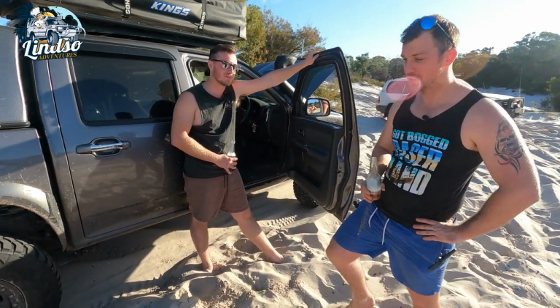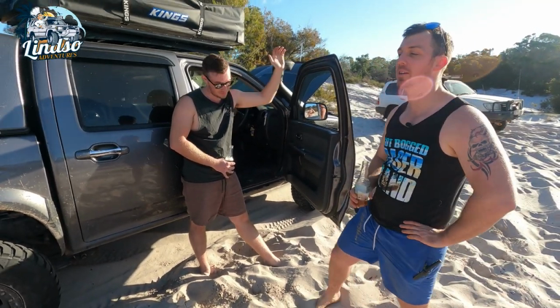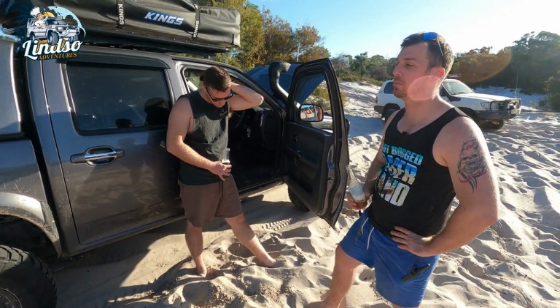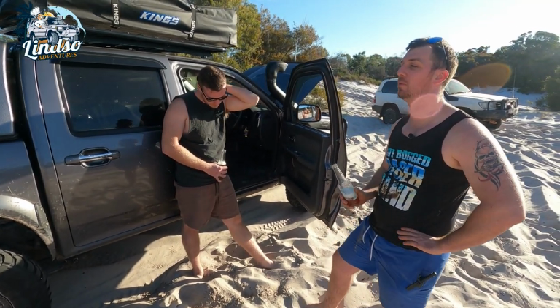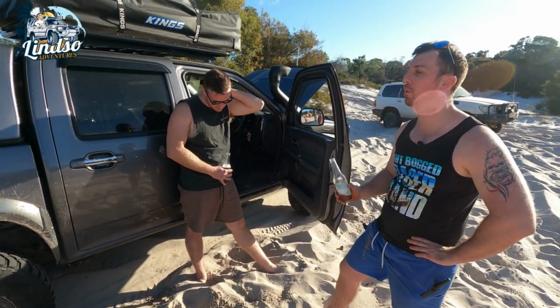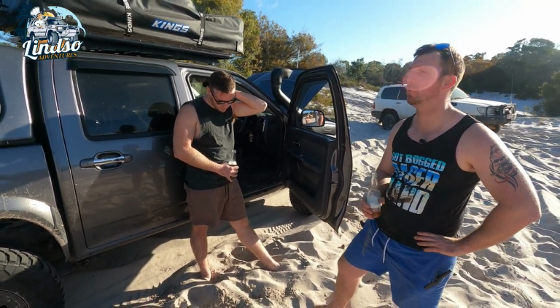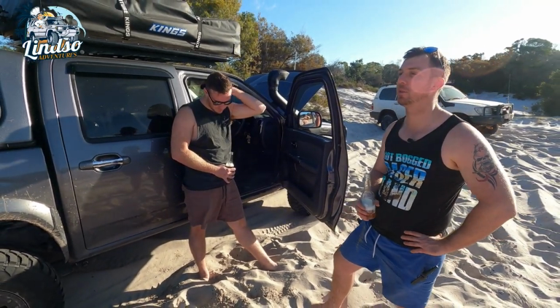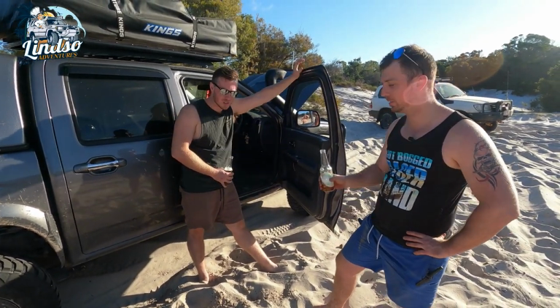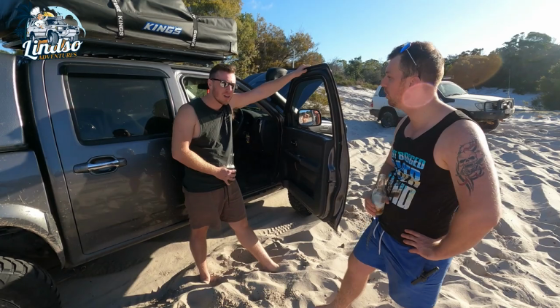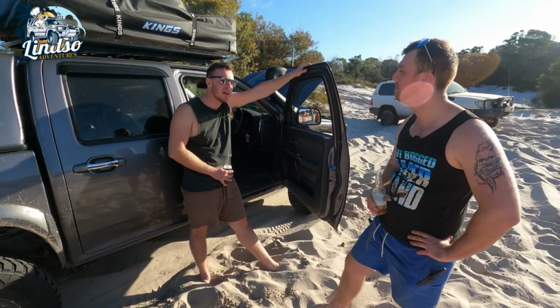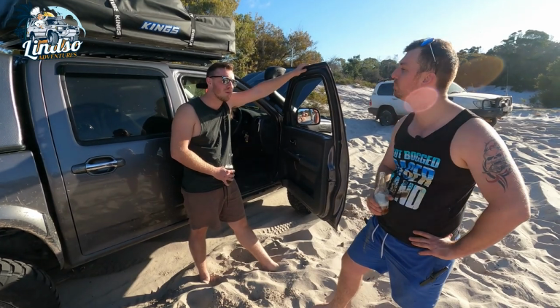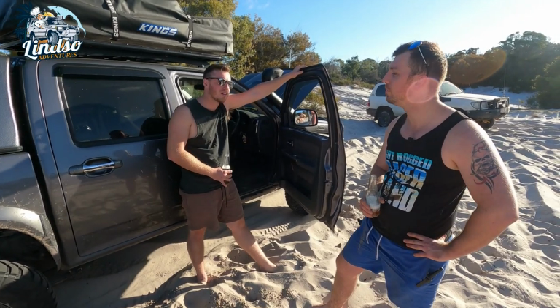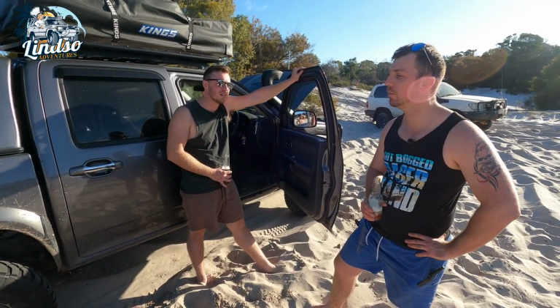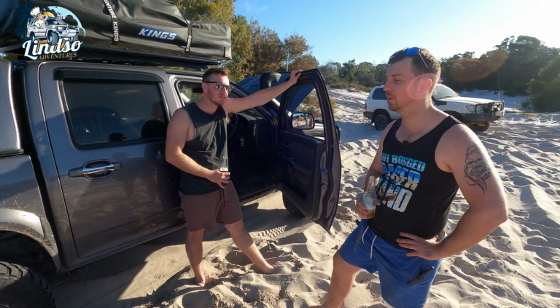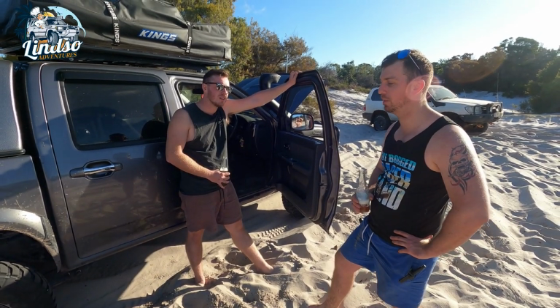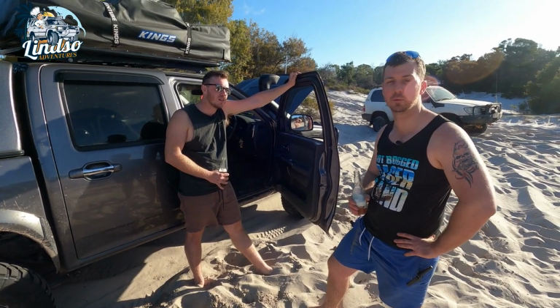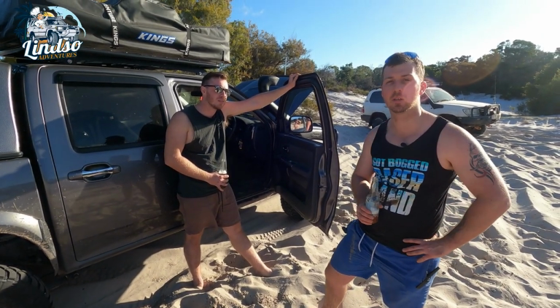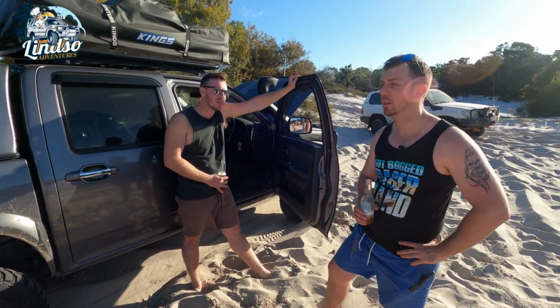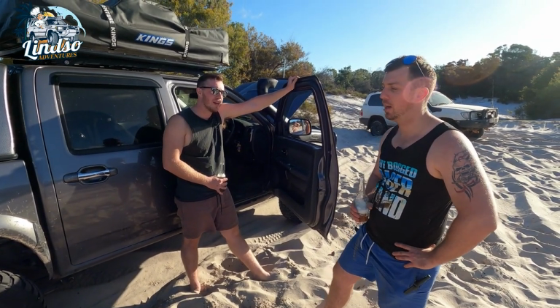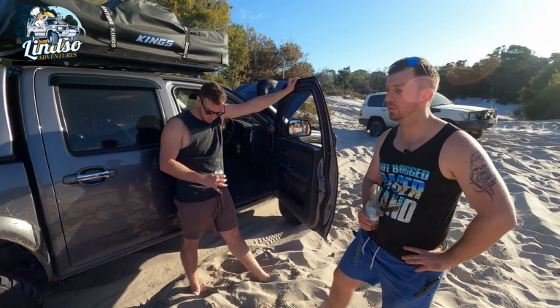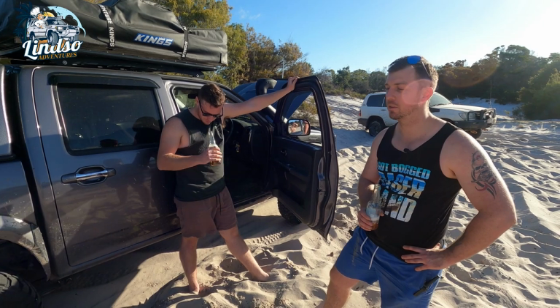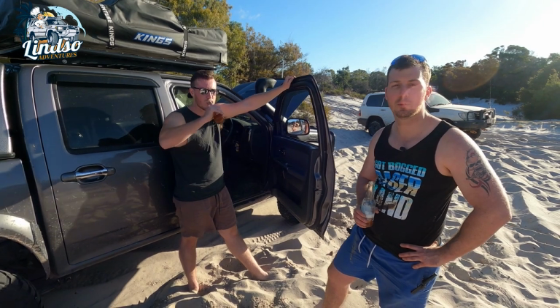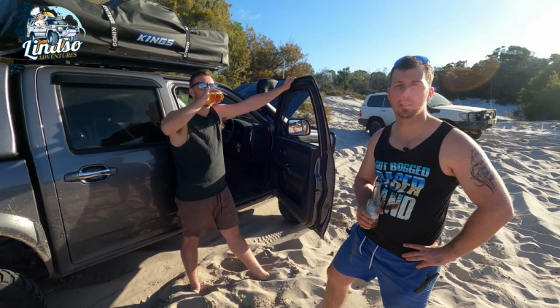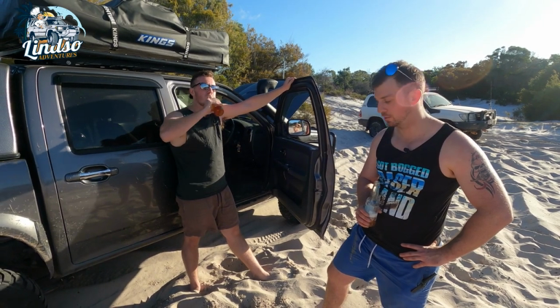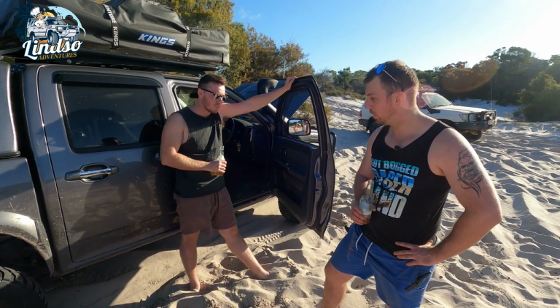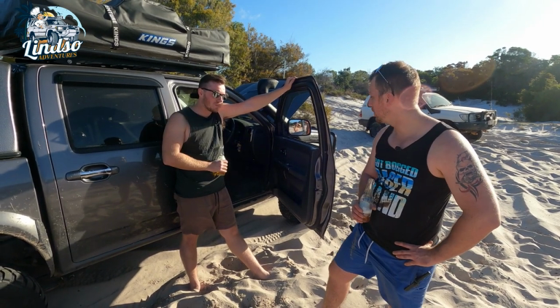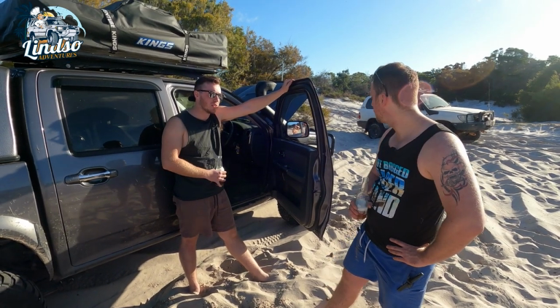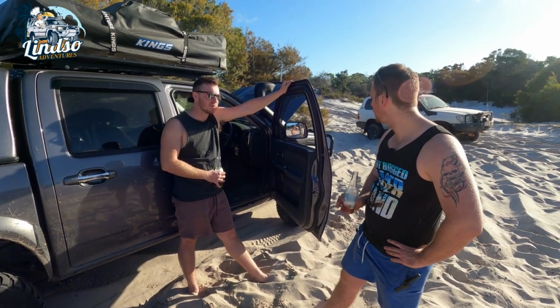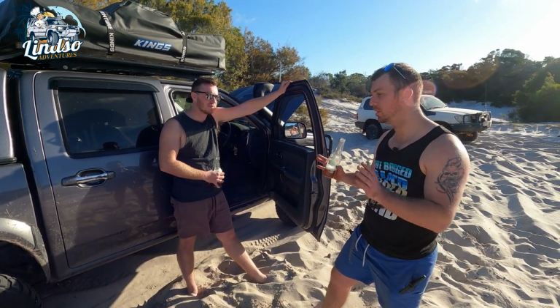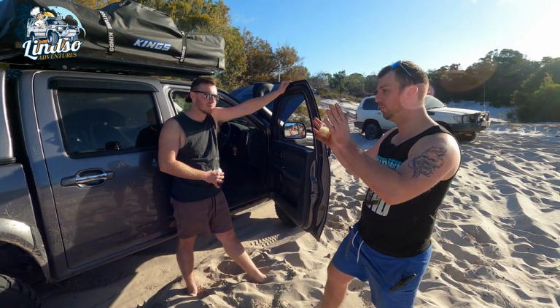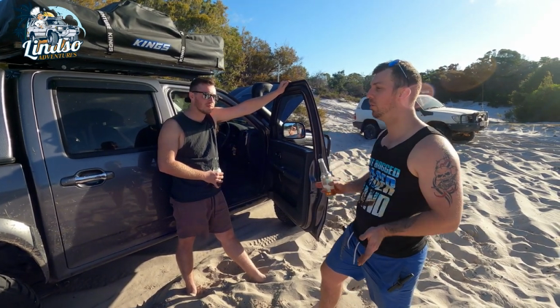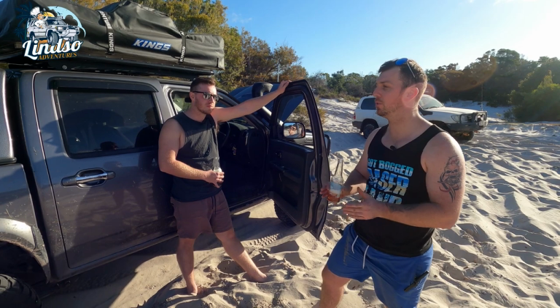Next trip we're planning to go to Double Iron Point outside of Brisbane — a nice little beach. Beers with the boys, a good week away camping.